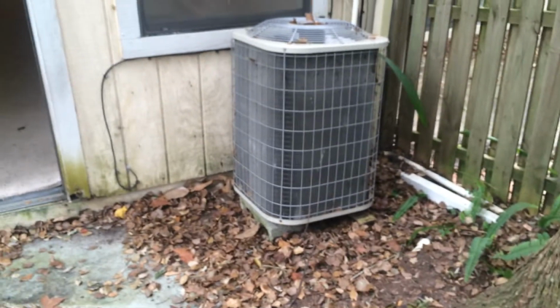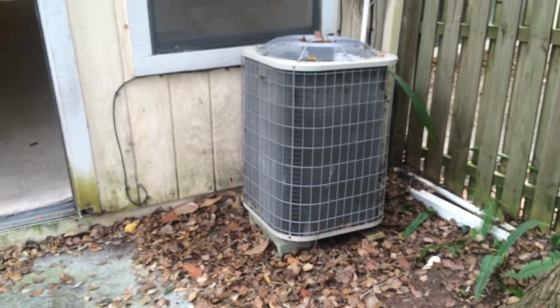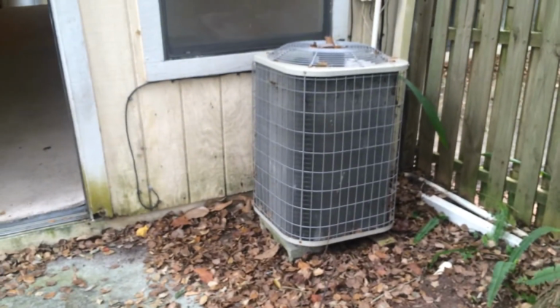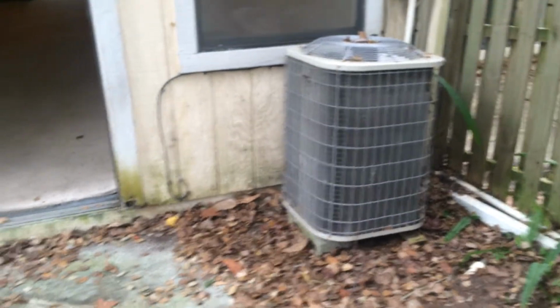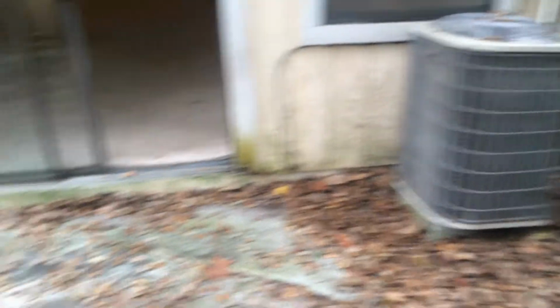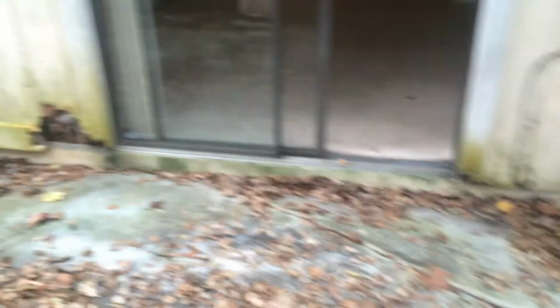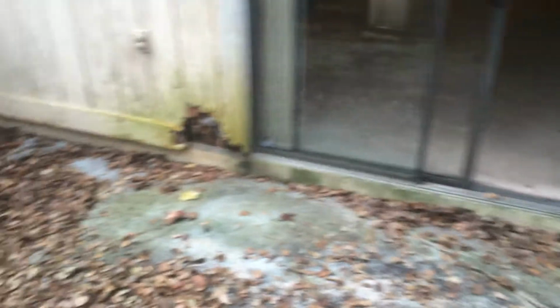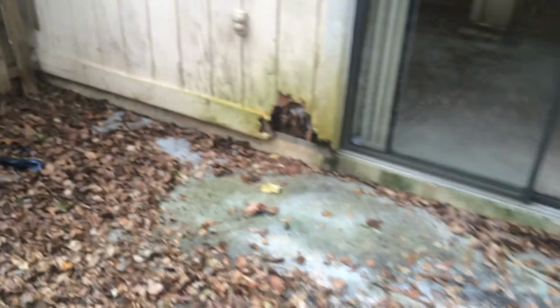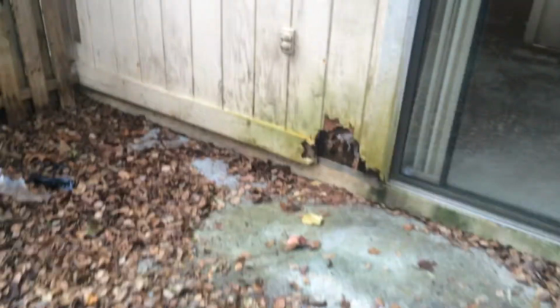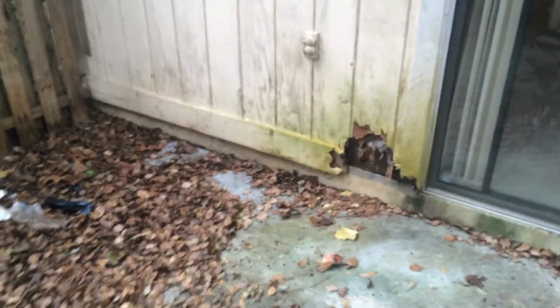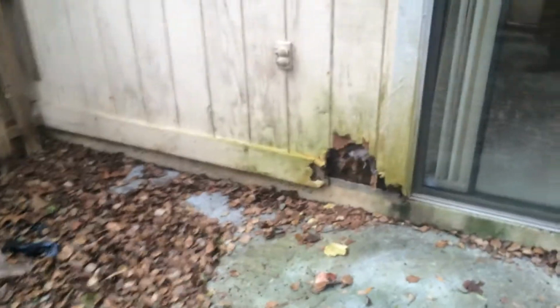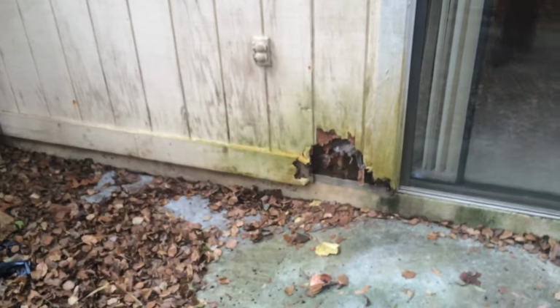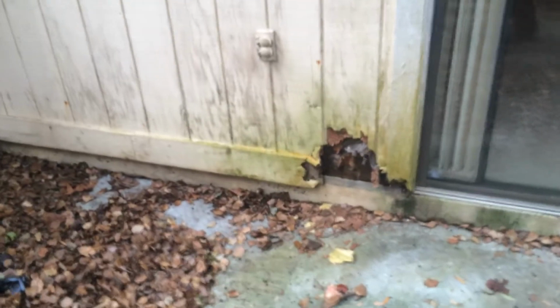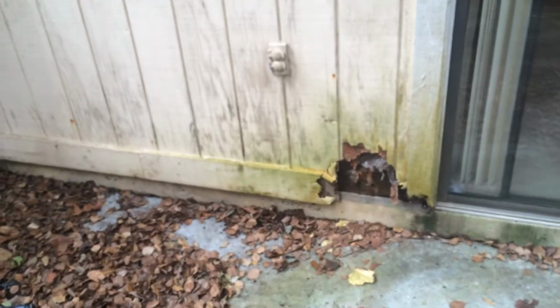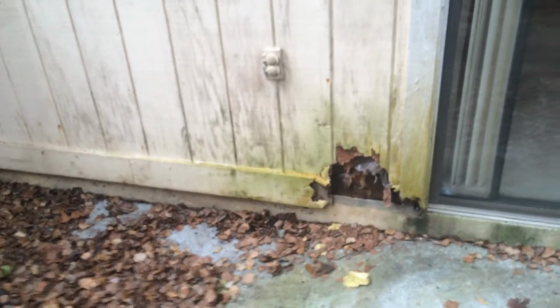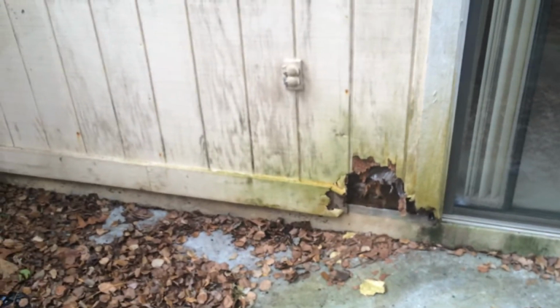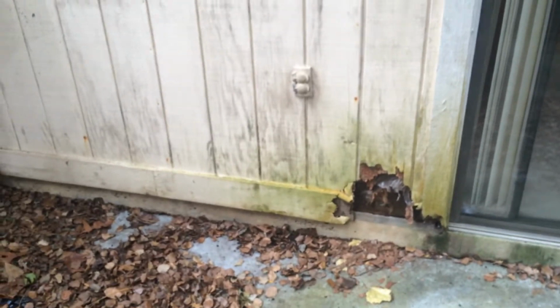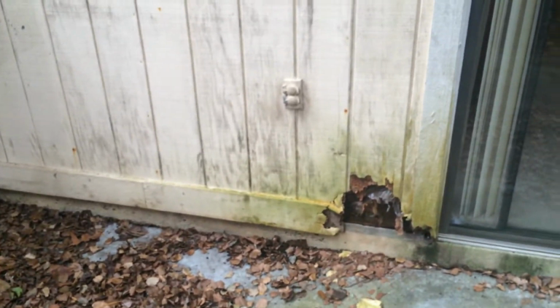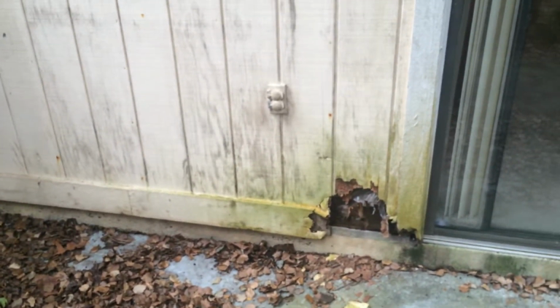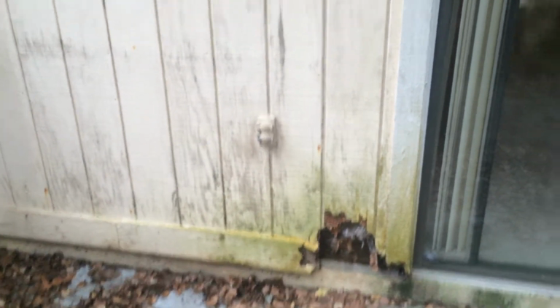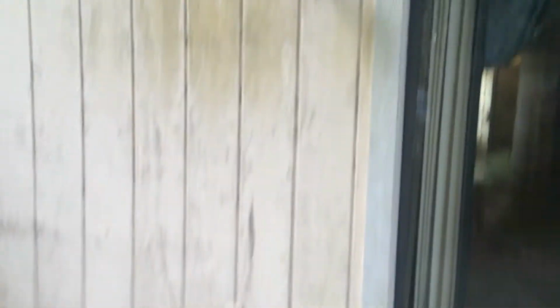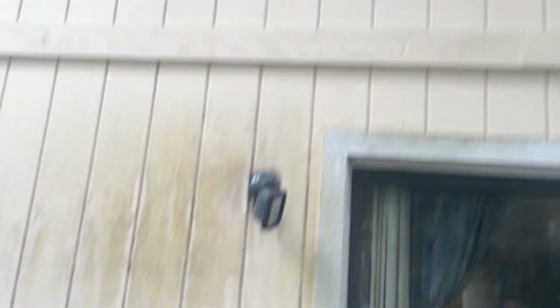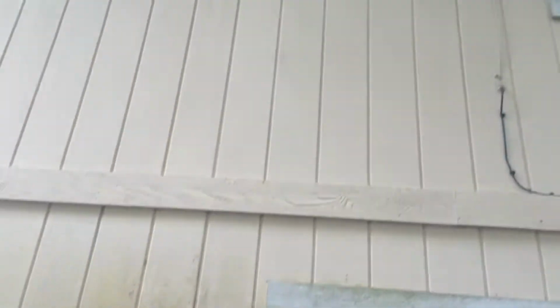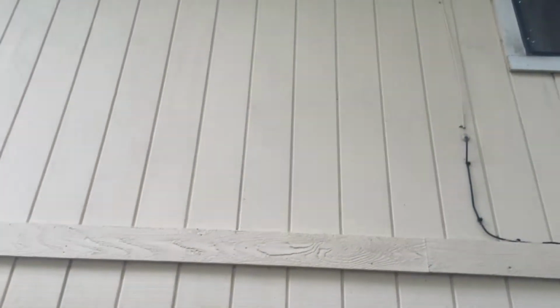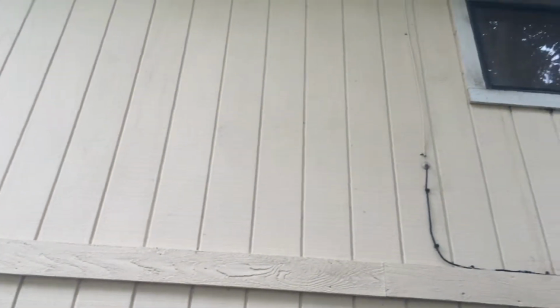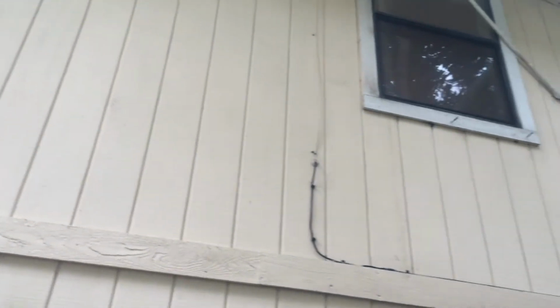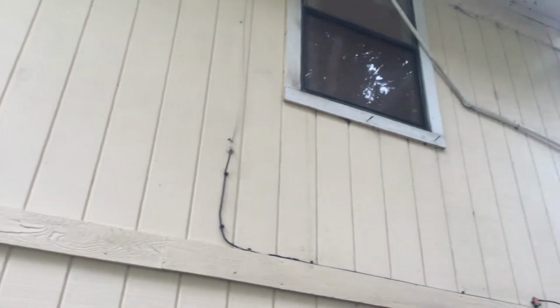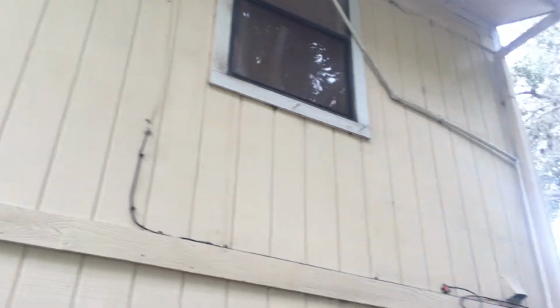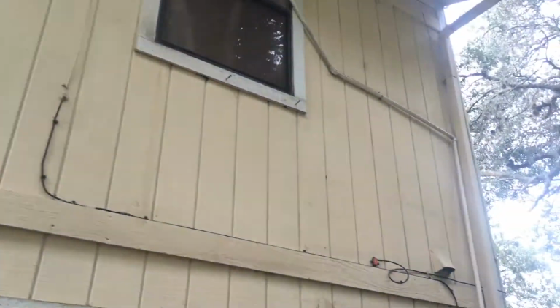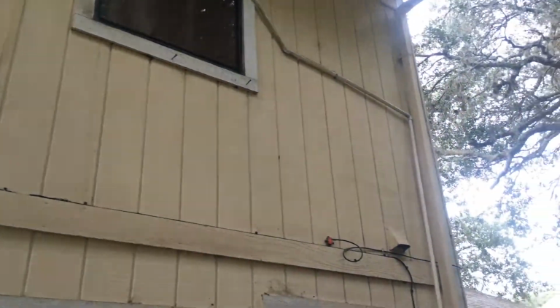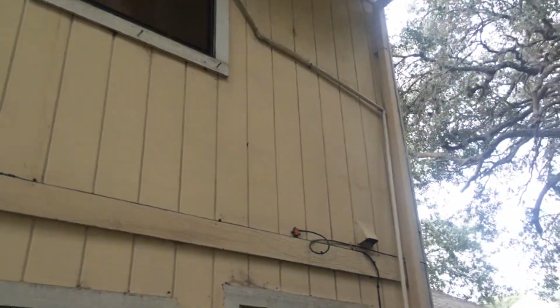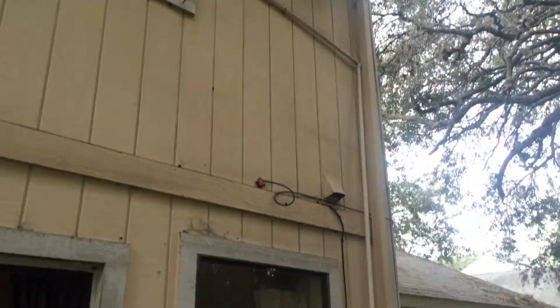Outside, the AC compressor — you can see down here there's some more wood rot. You want to pay some attention to that, but up higher everything else looks pretty good. I don't see anything jumping out at me there.